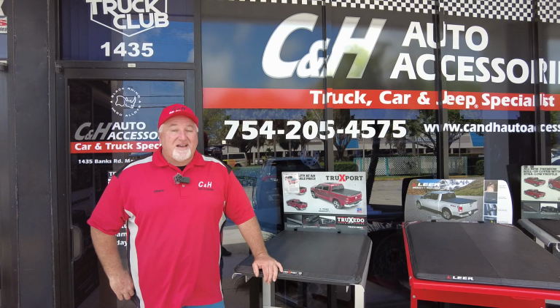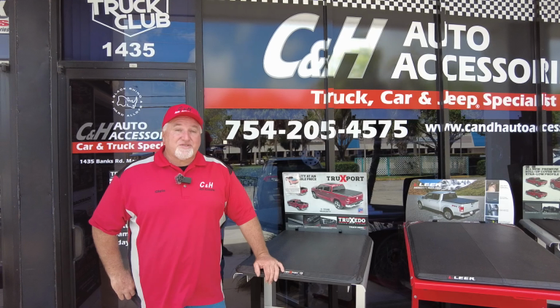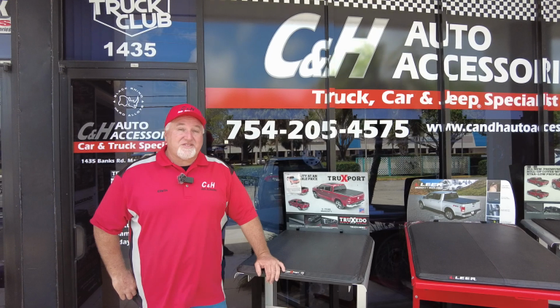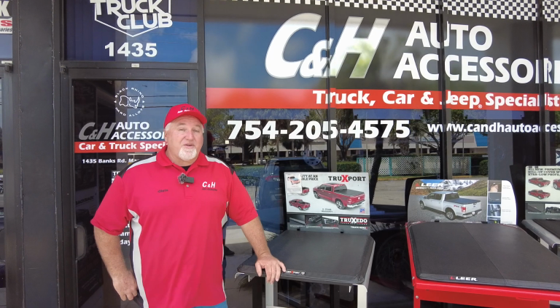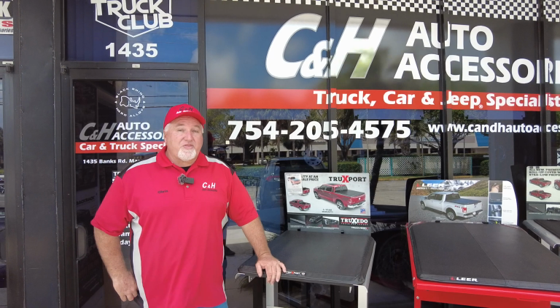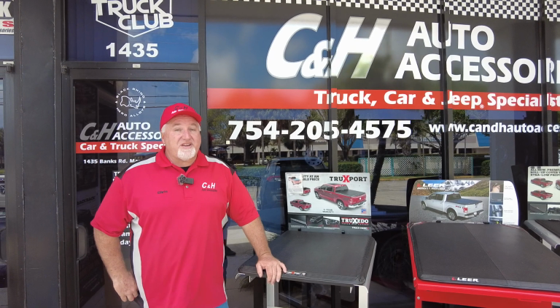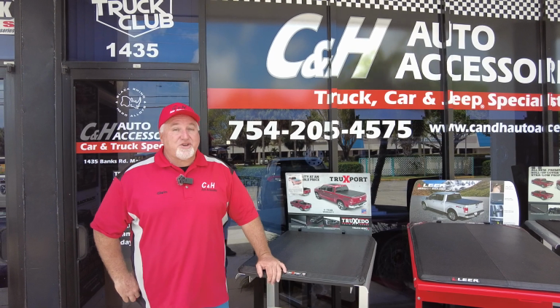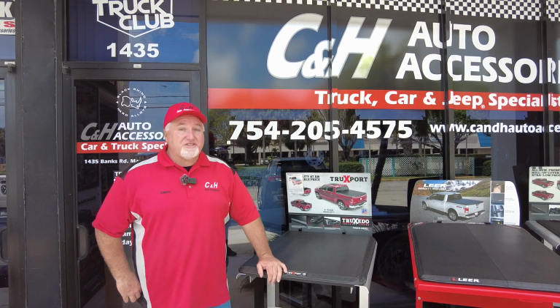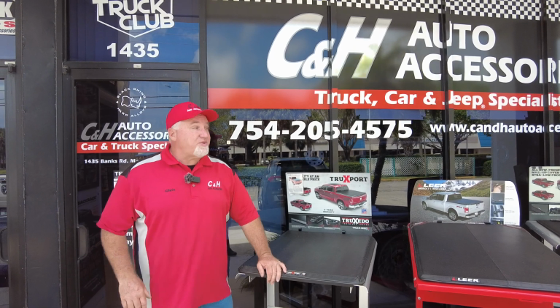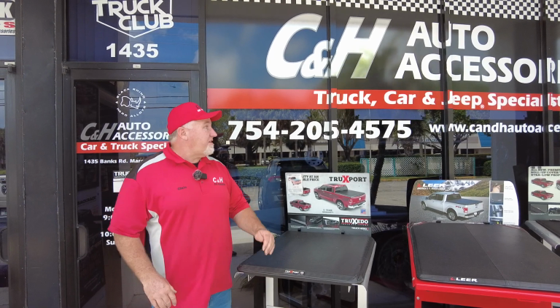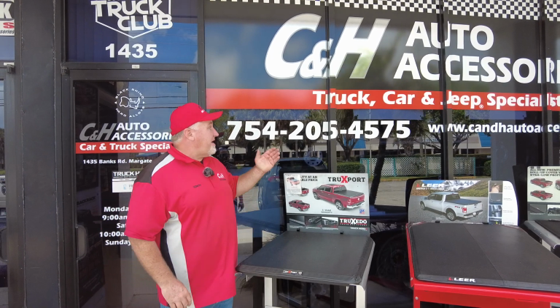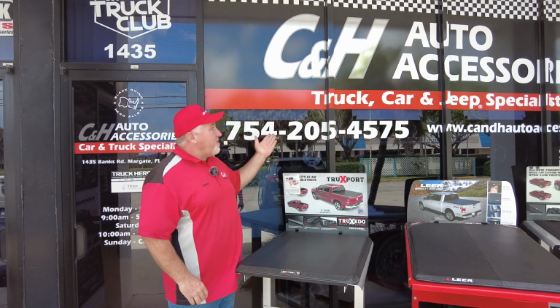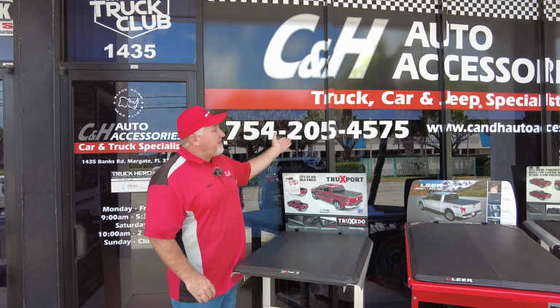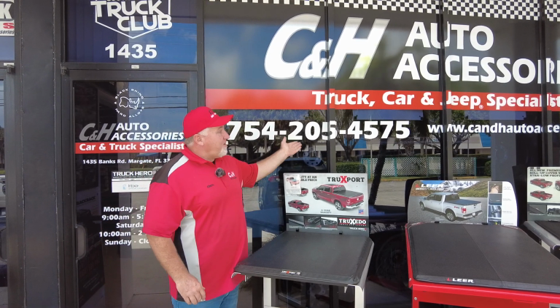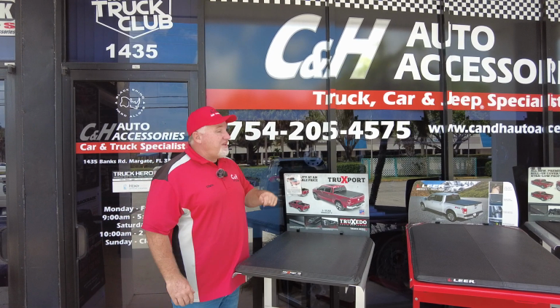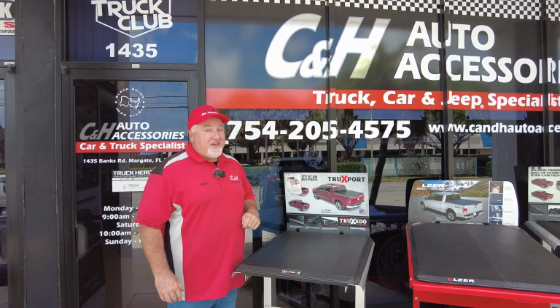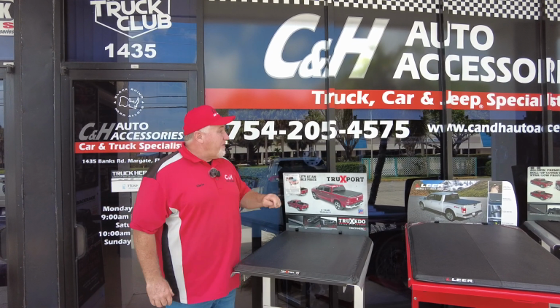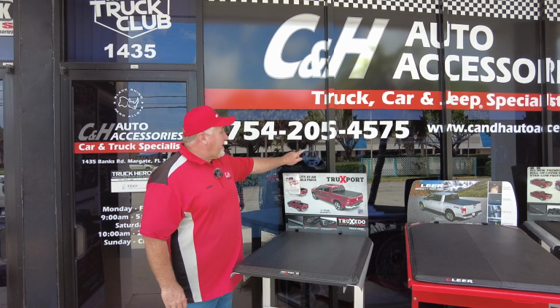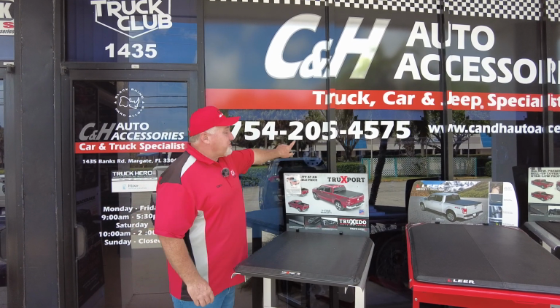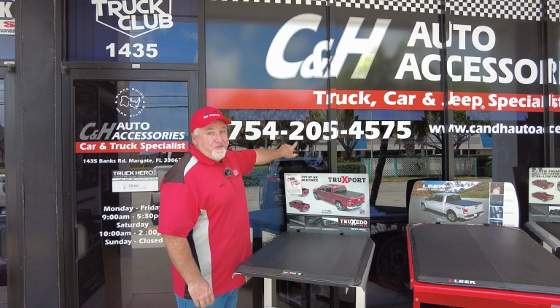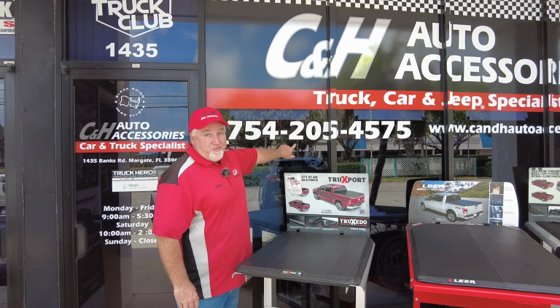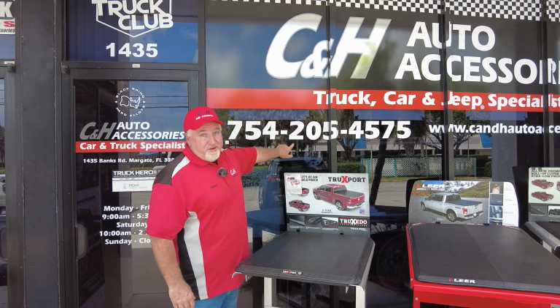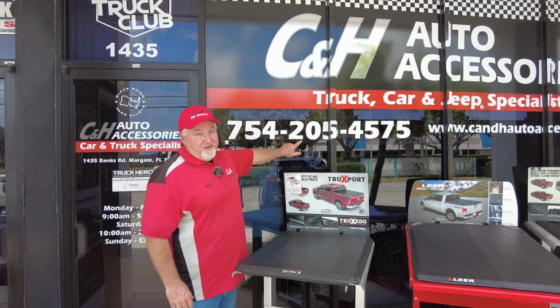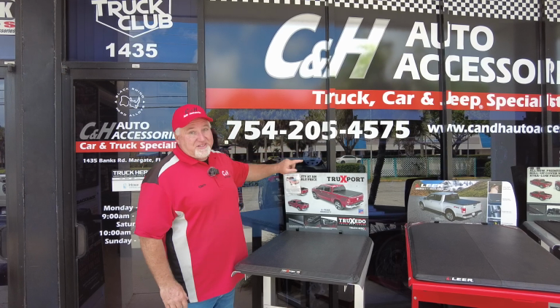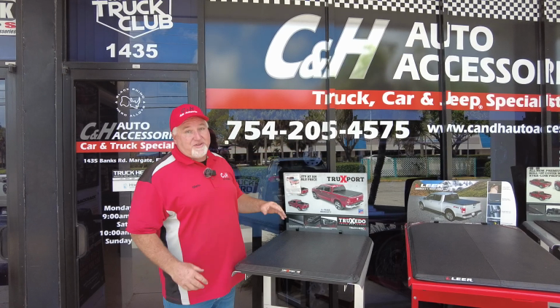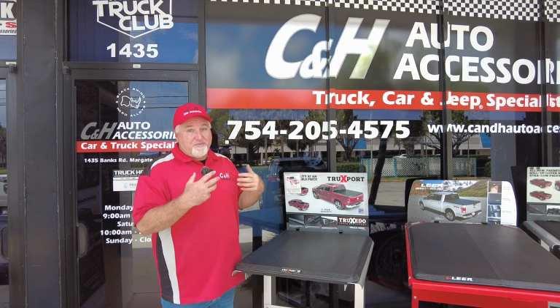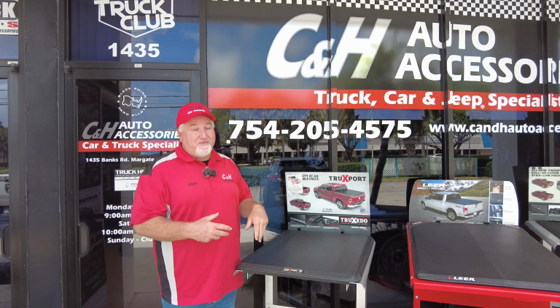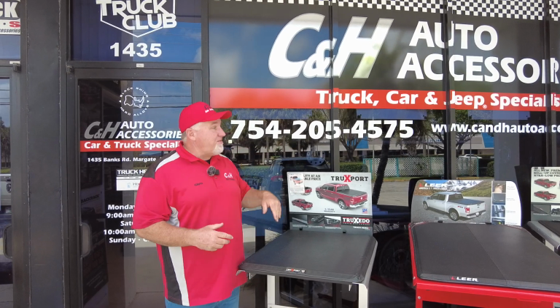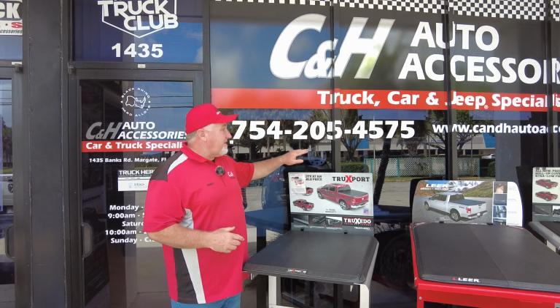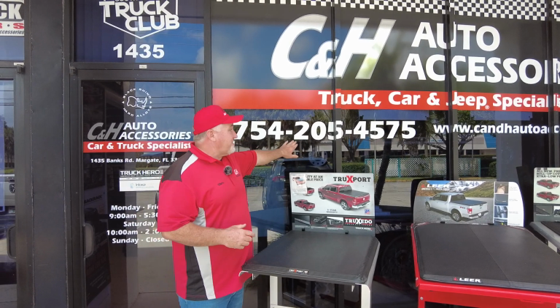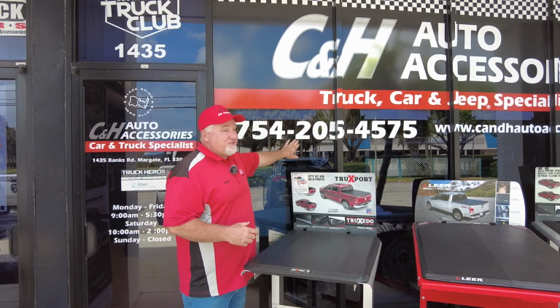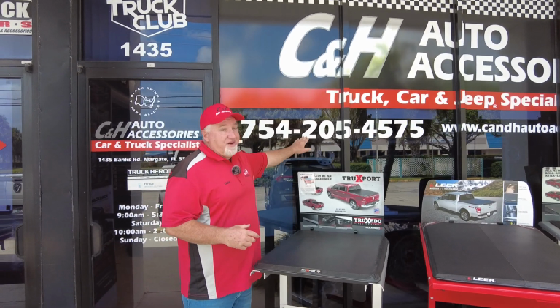Hi, it's Chris again with C&H Auto Accessories here in Margate, Florida. That is our phone number if you're curious — even though it's on the bottom of the video, I'm going to tell you it's right here.